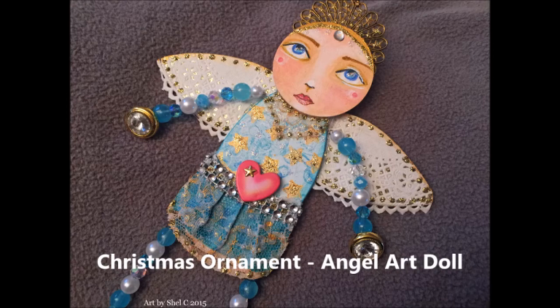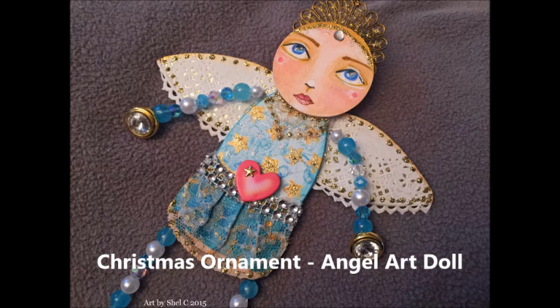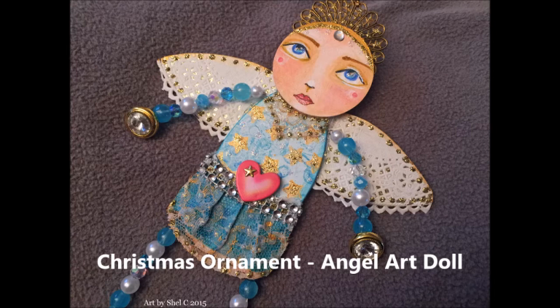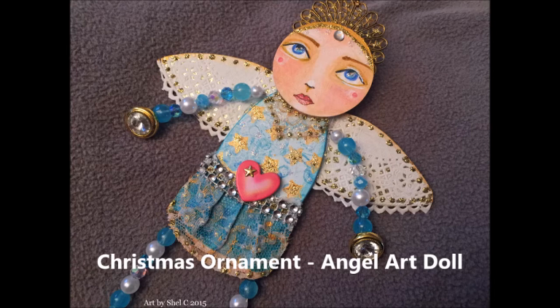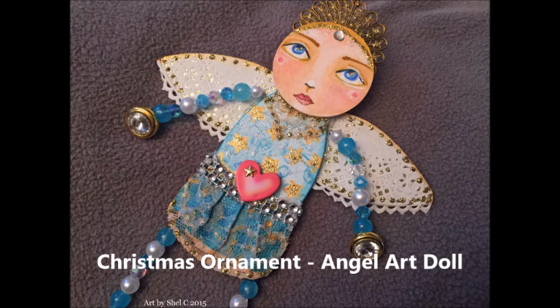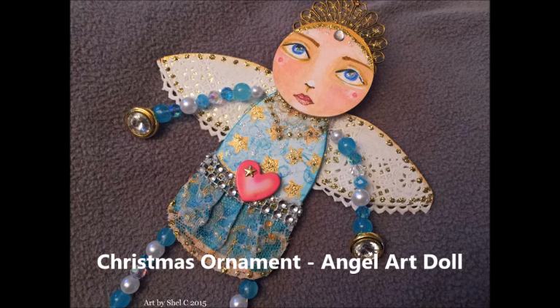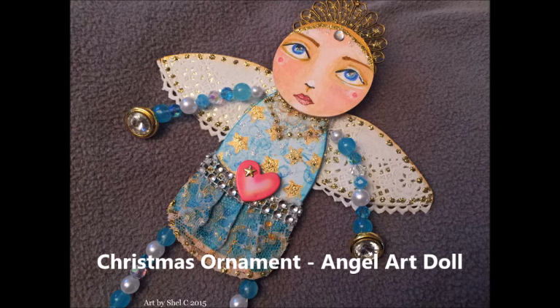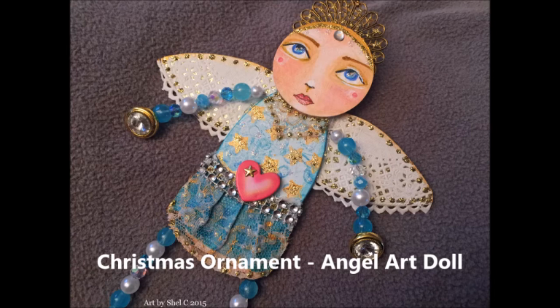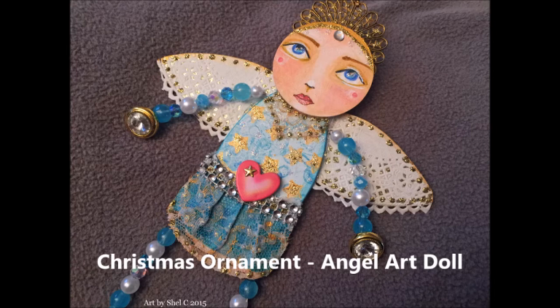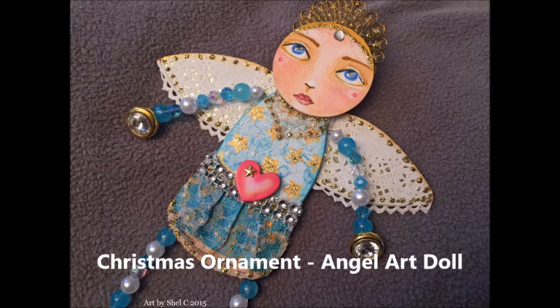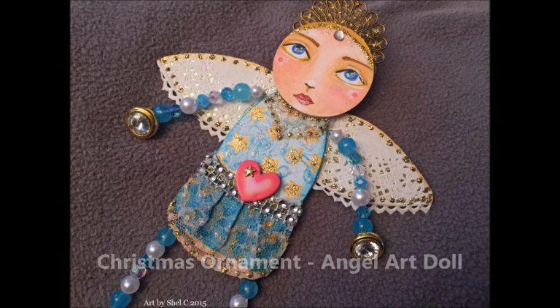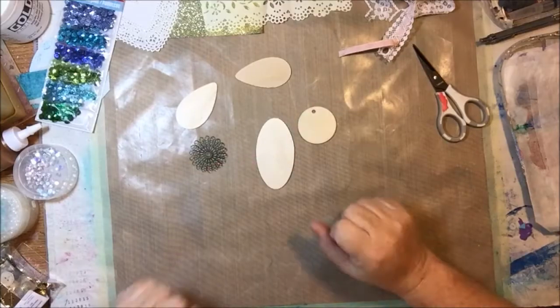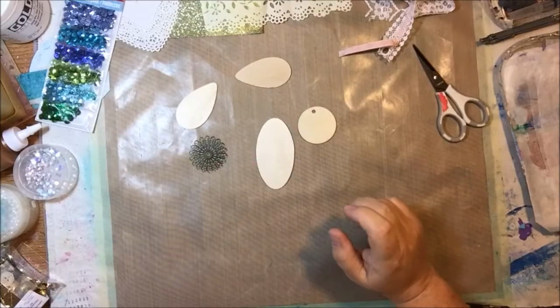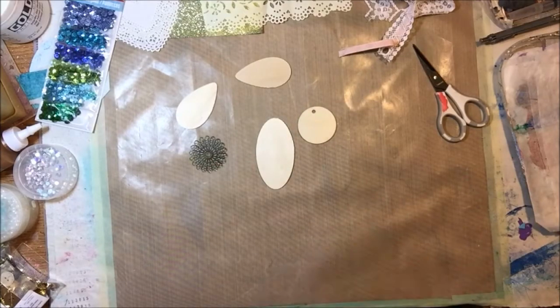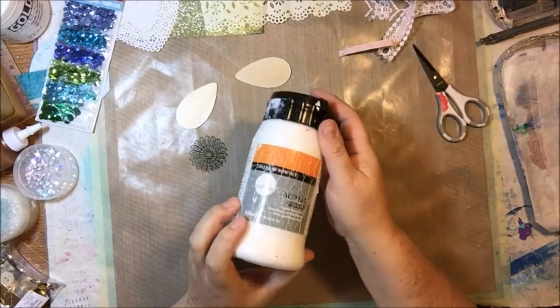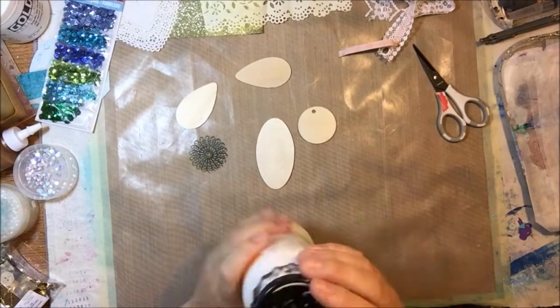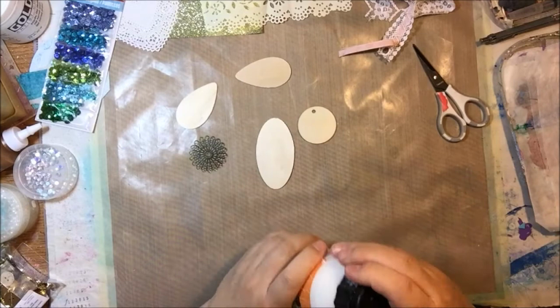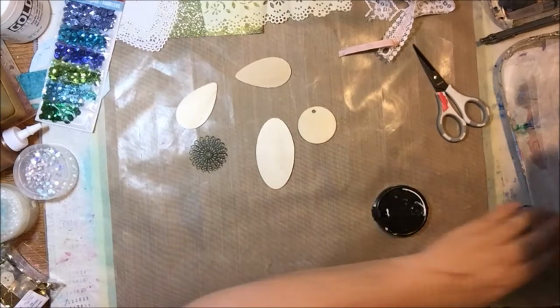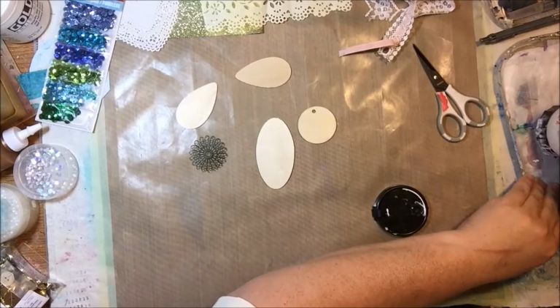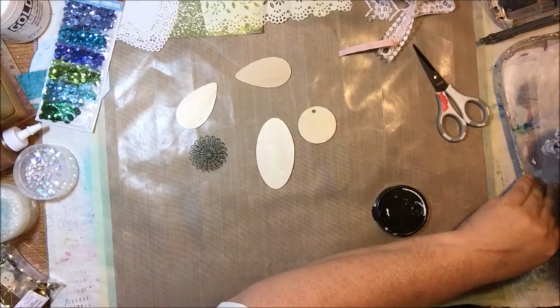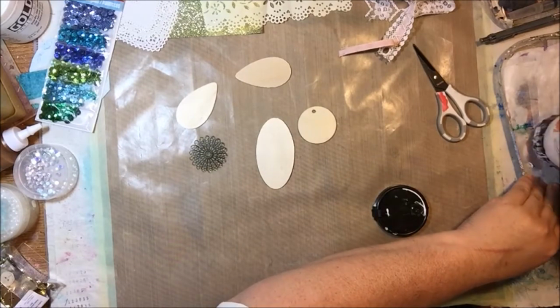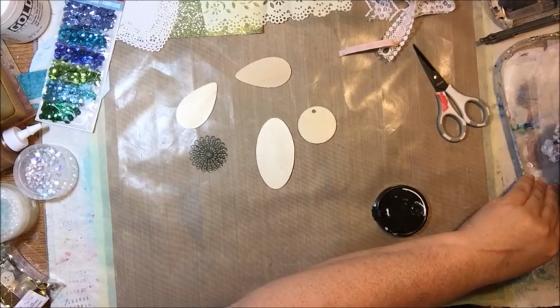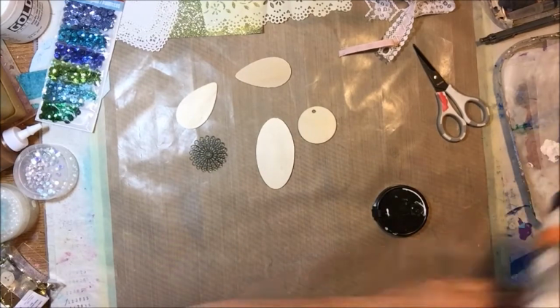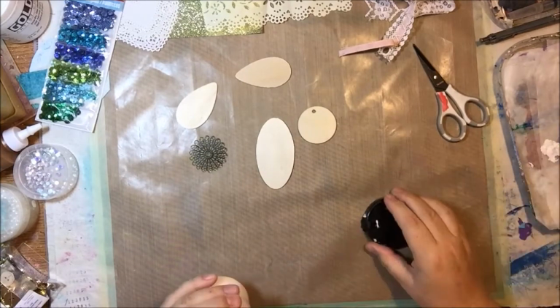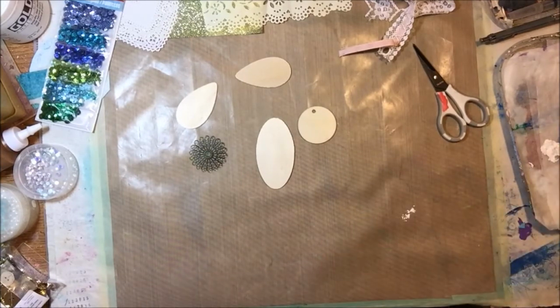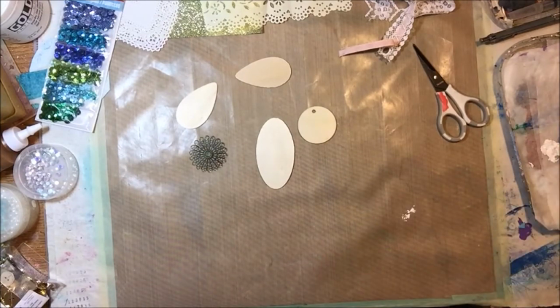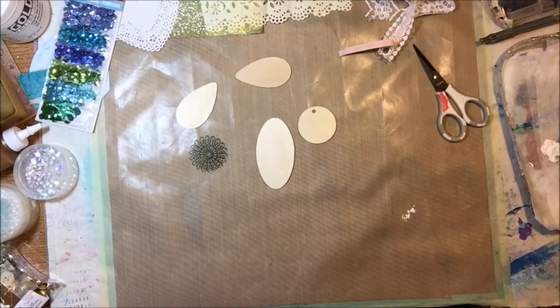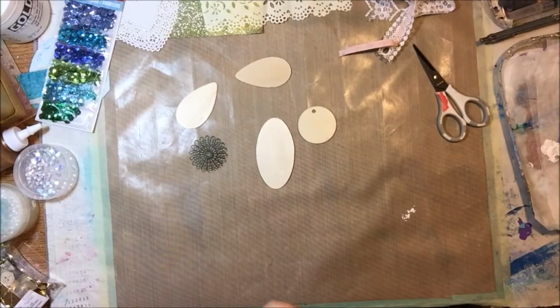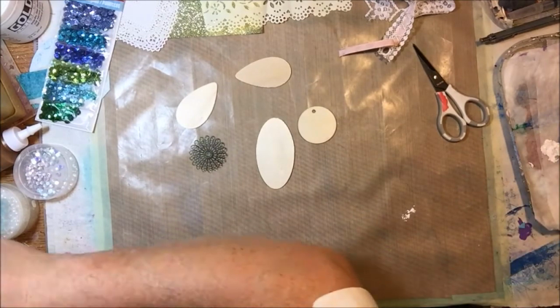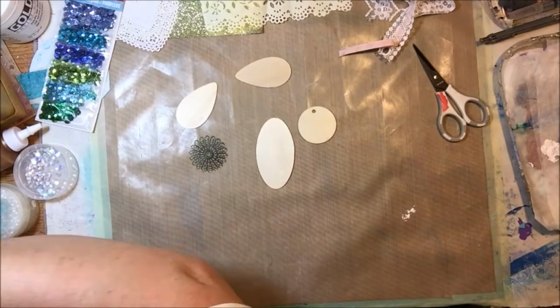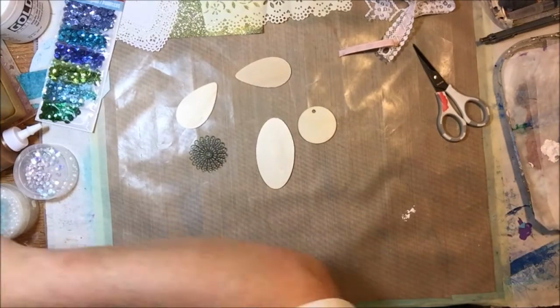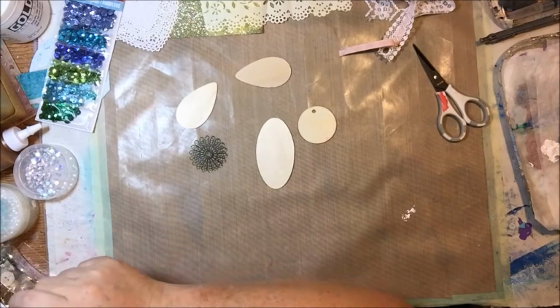Hello everyone, this is Shel C from PaperOcteo Studio. Today I have a Christmas ornament to share with you — this is an angel art doll Christmas ornament.